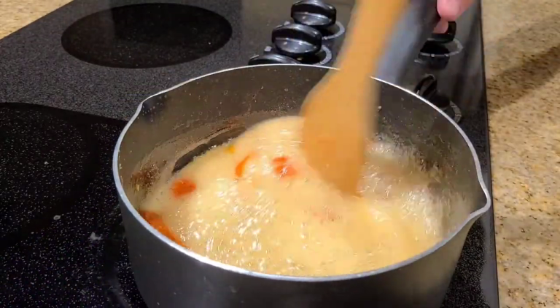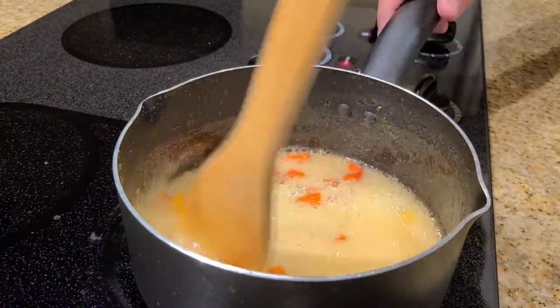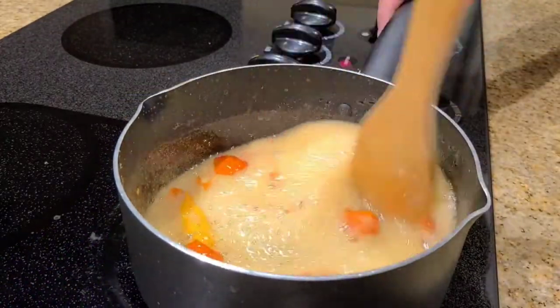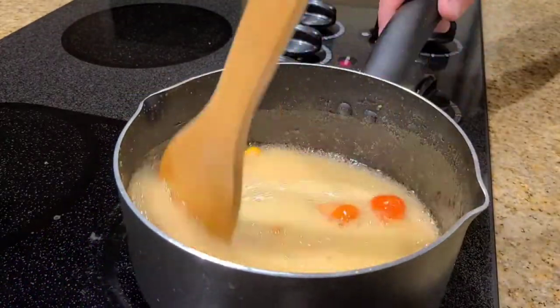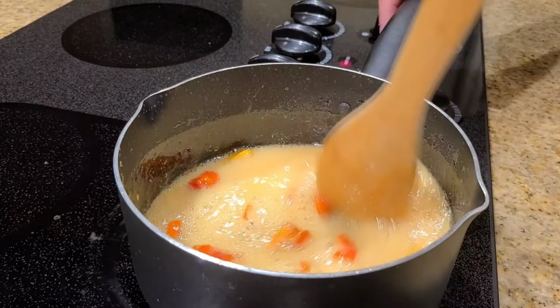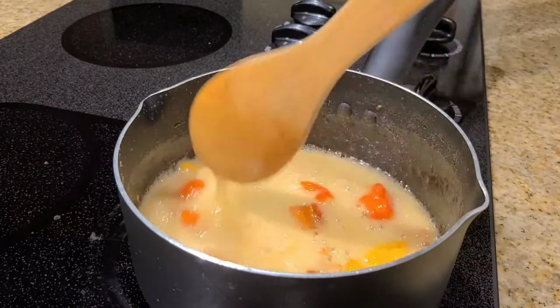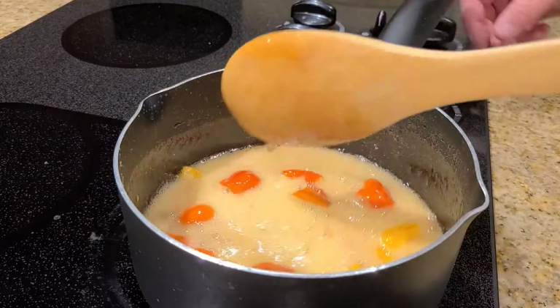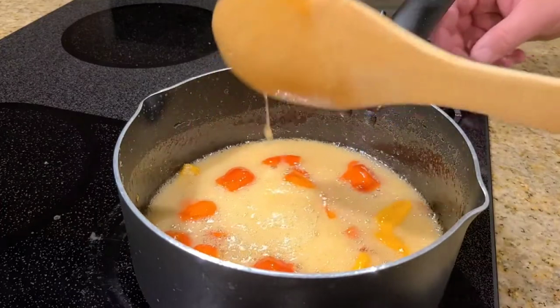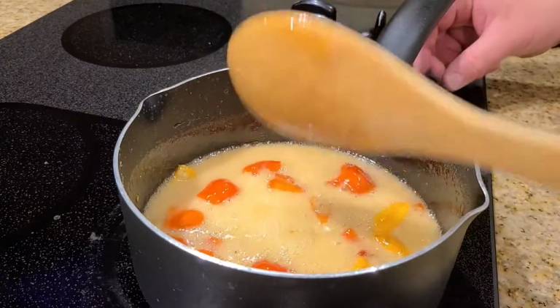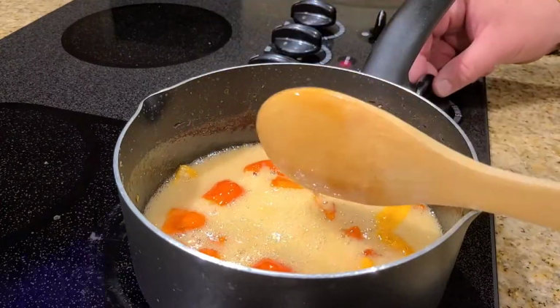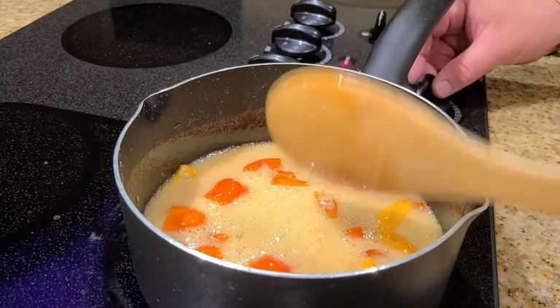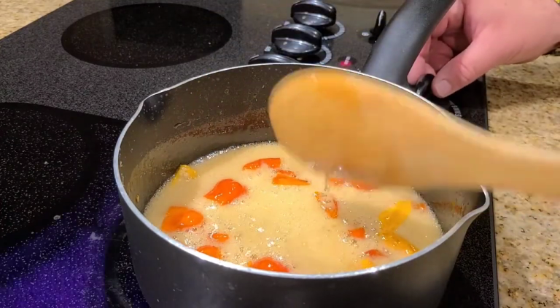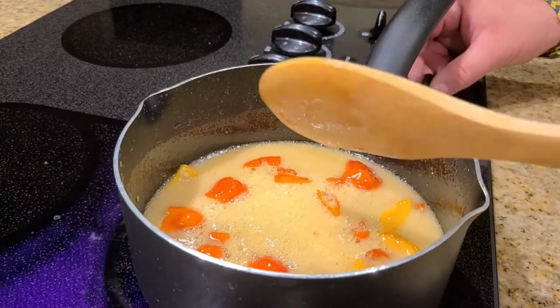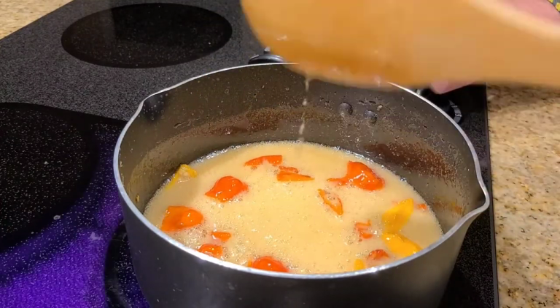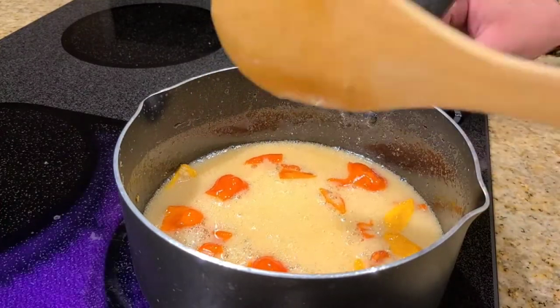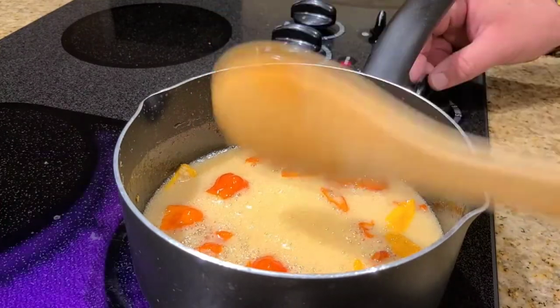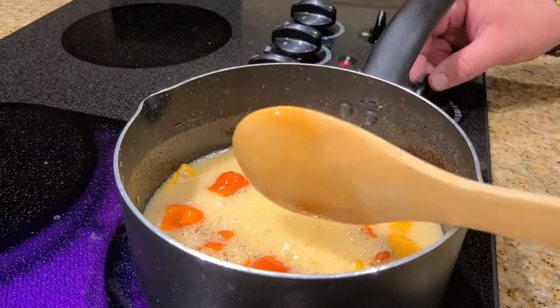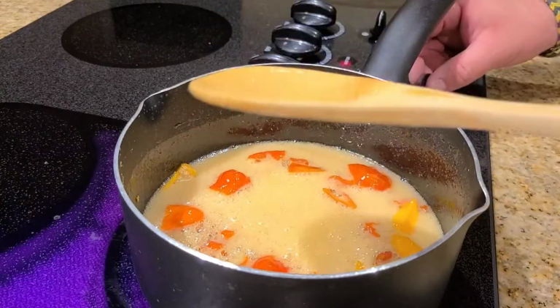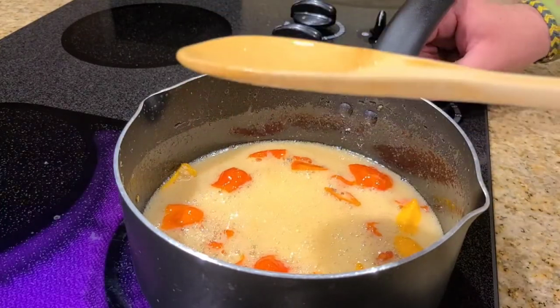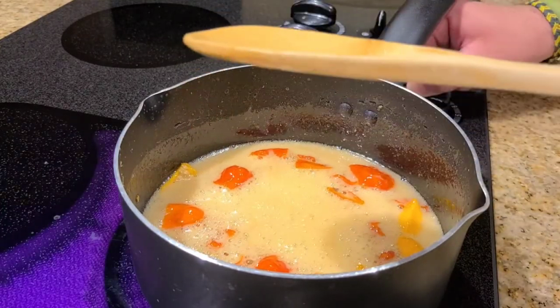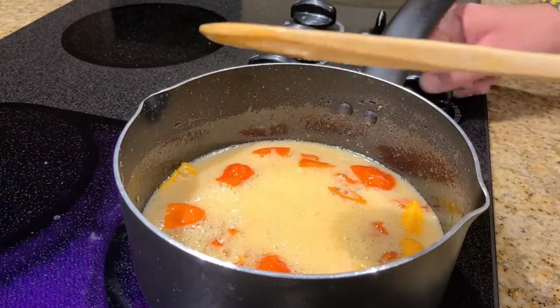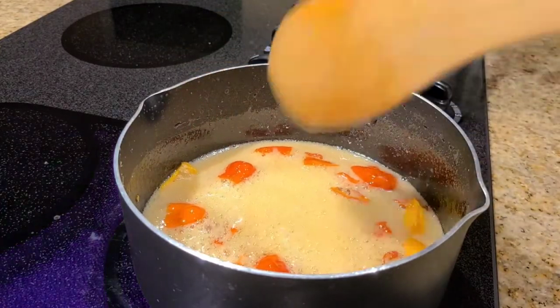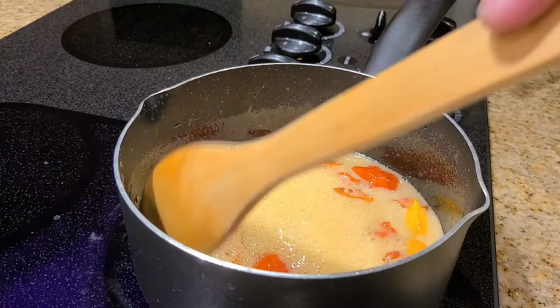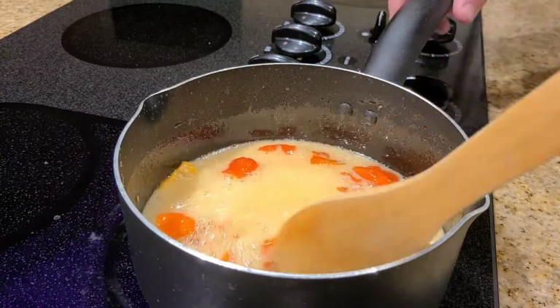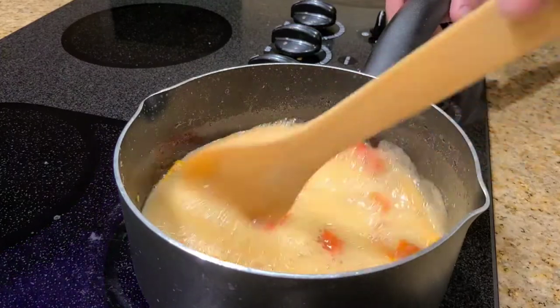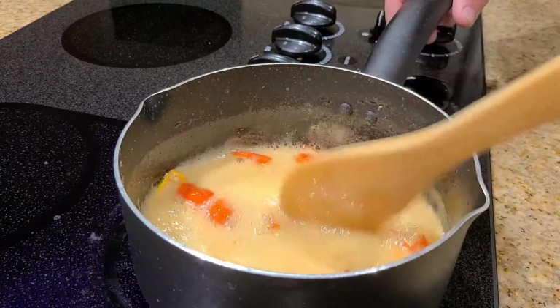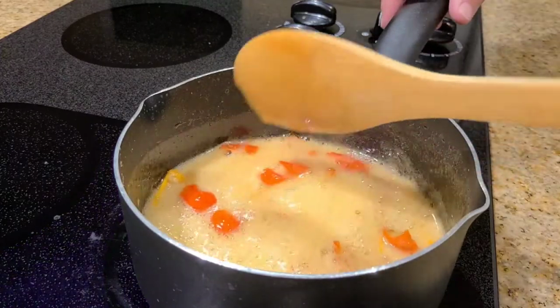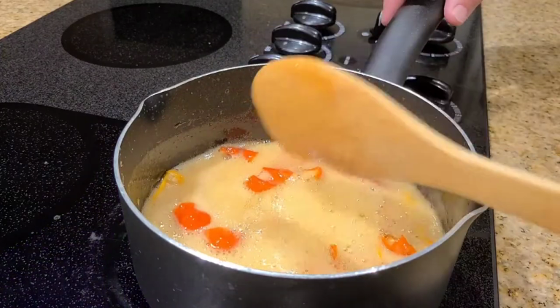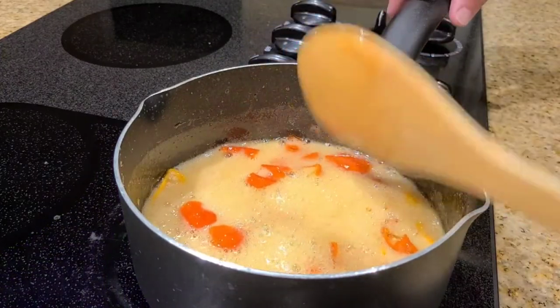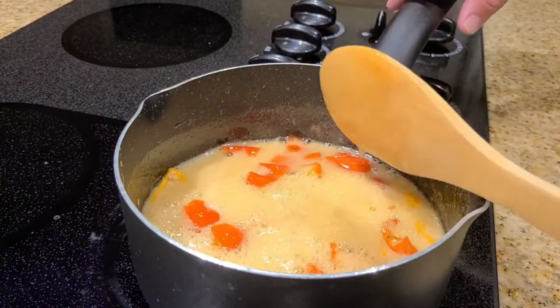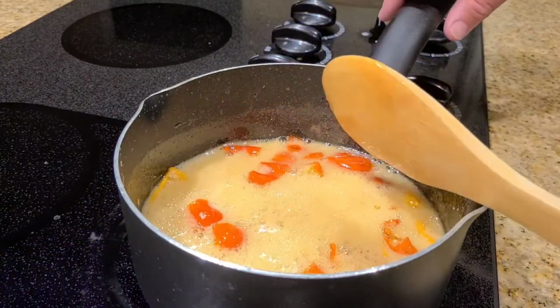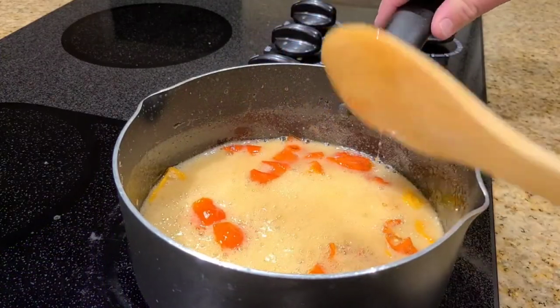It's been exactly 10 minutes, and the honey should be well infused by this time. So I'm going to just take it off the heat and let it cool off for a few minutes.